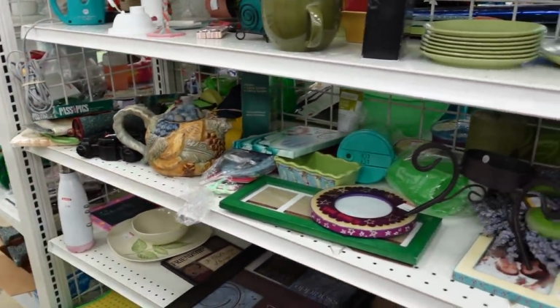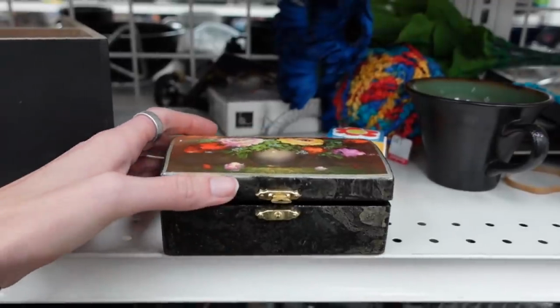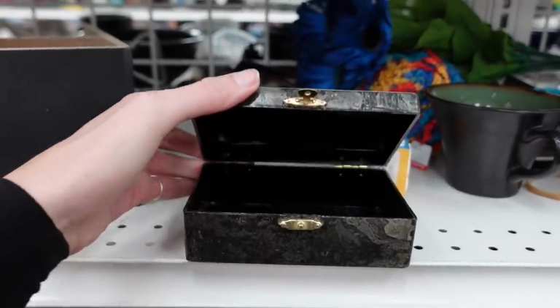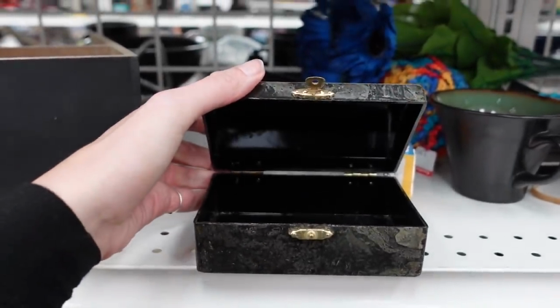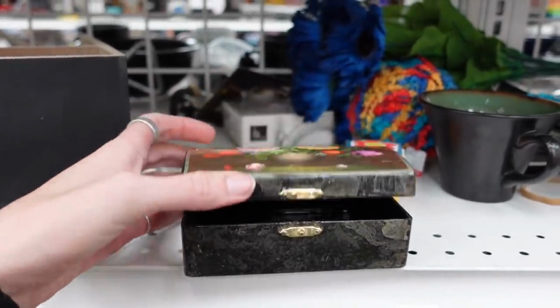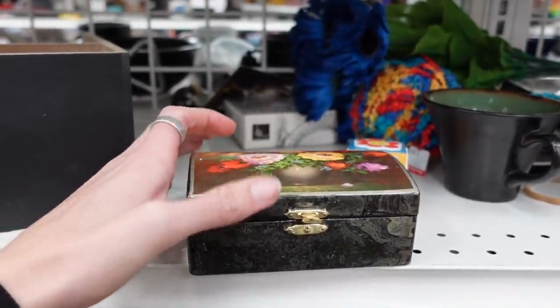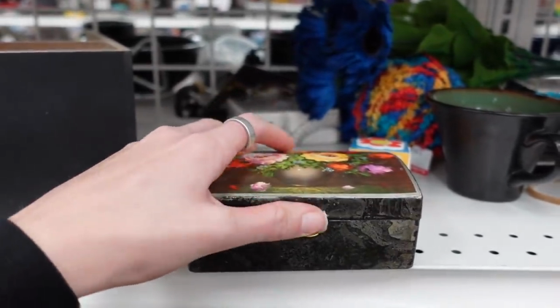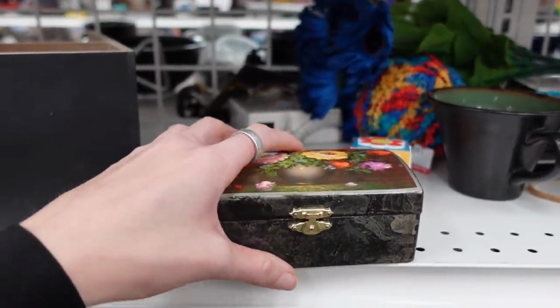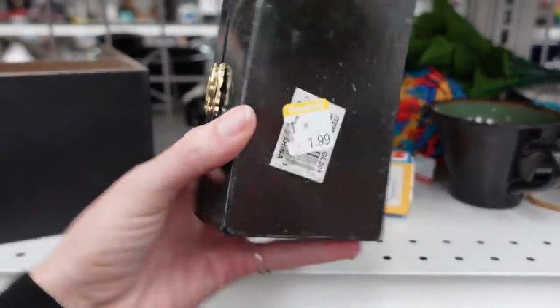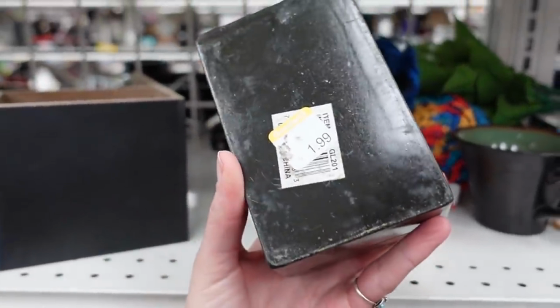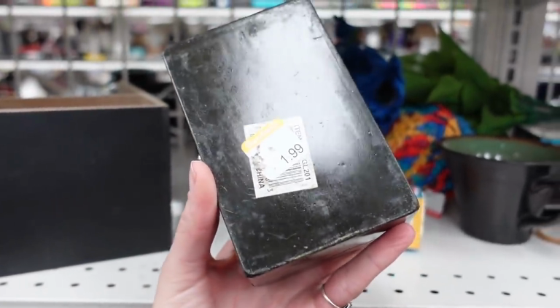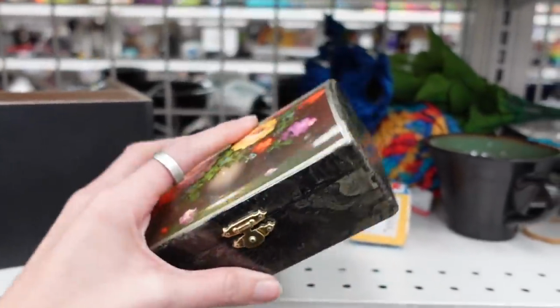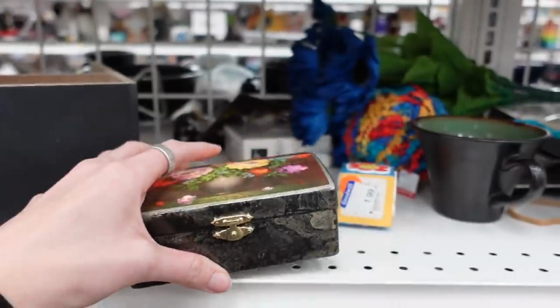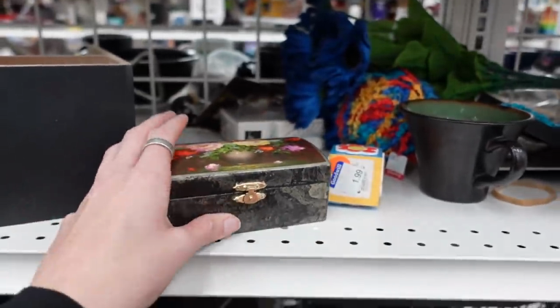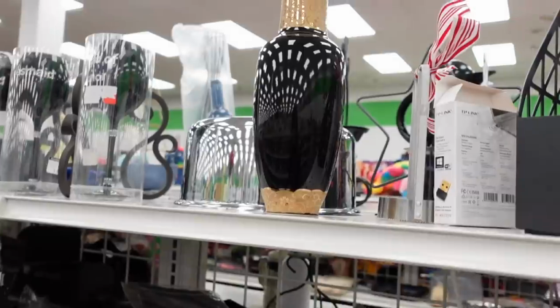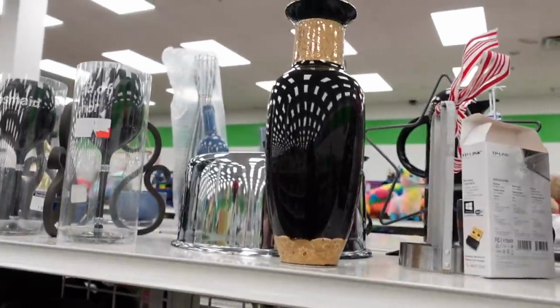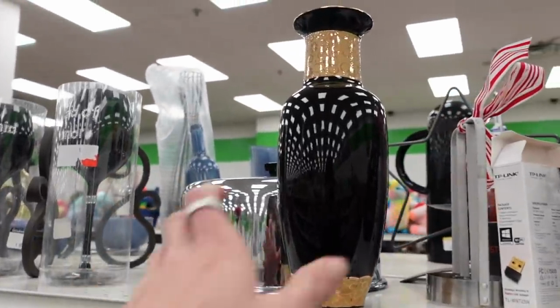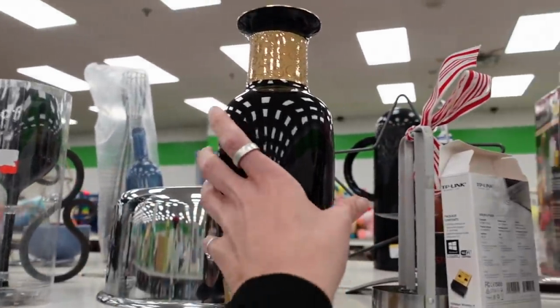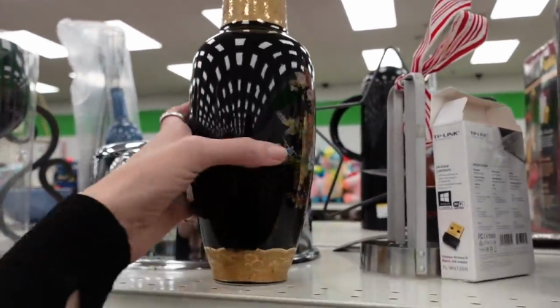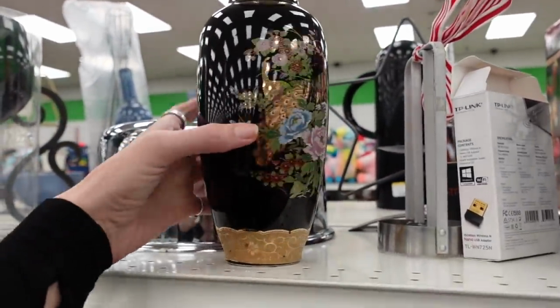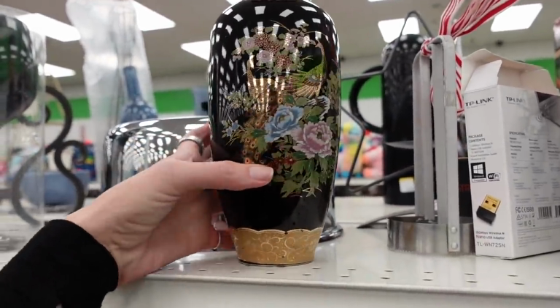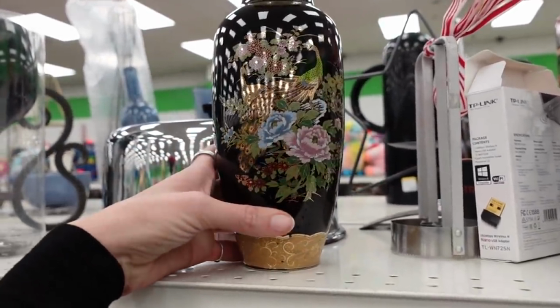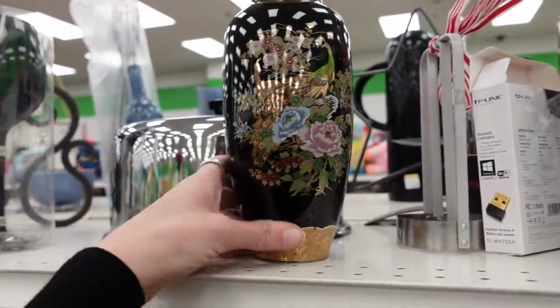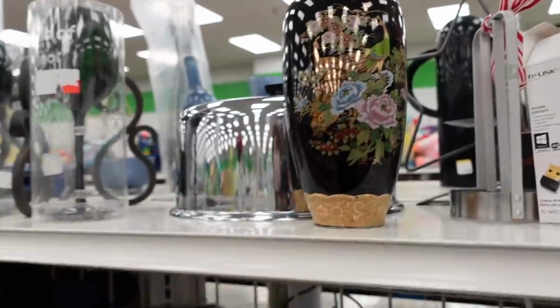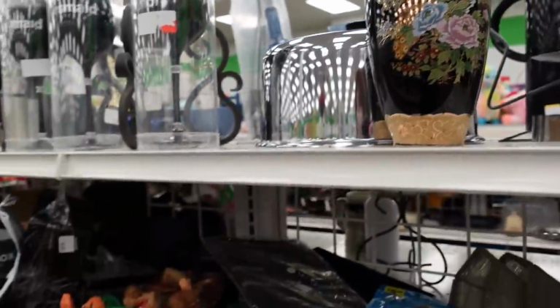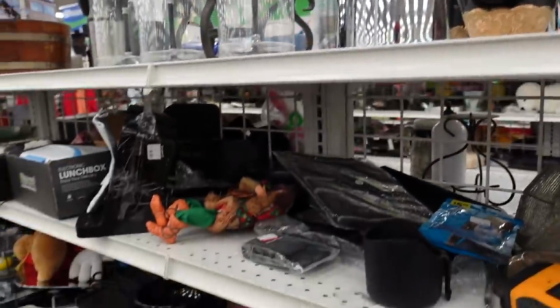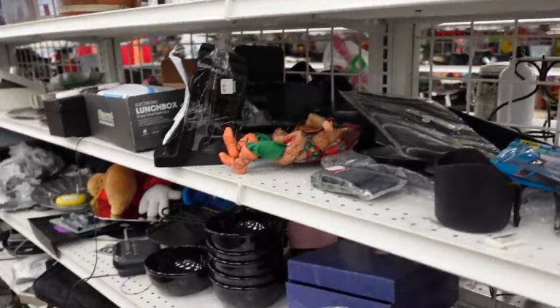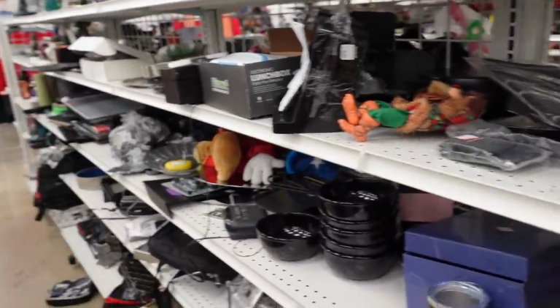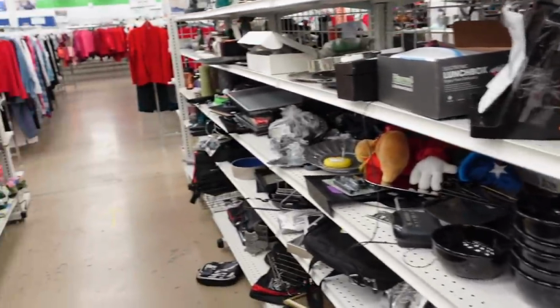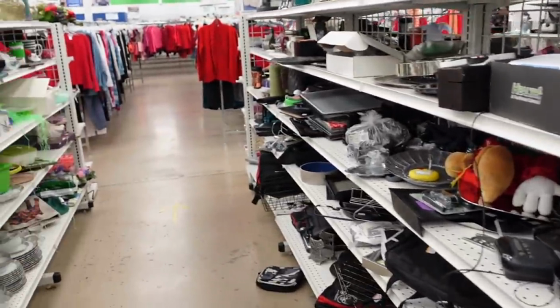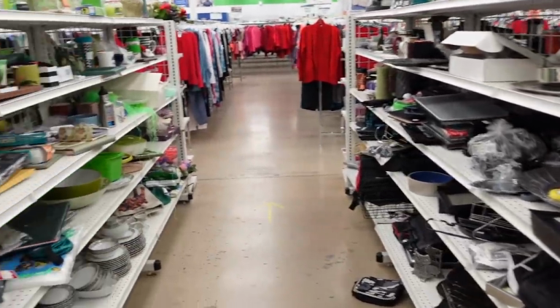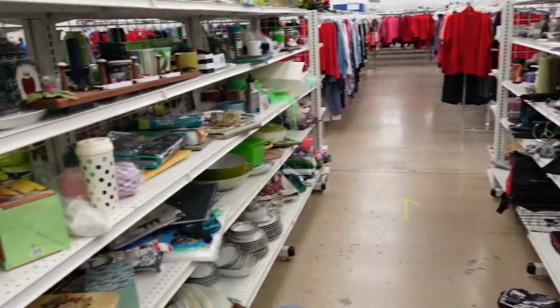We had a little lacquer box on the shelf for $1.99 — it had a modern barcode on the bottom. This vase was unfortunately made in China and not a whole lot of value there.